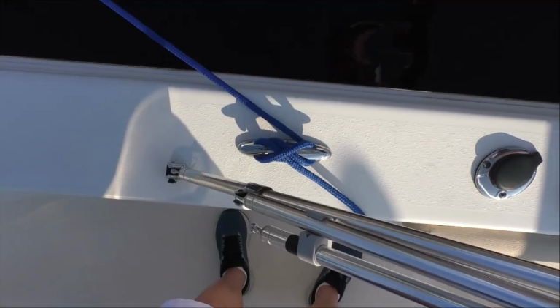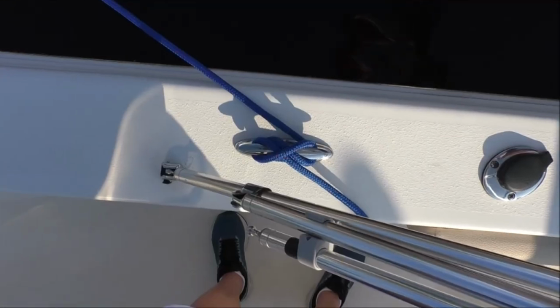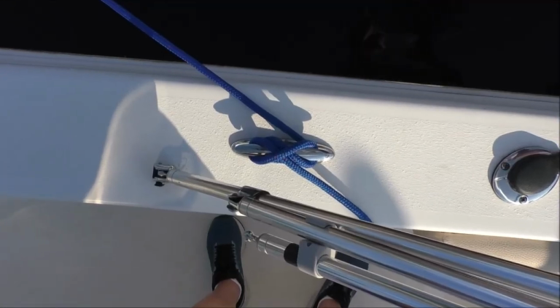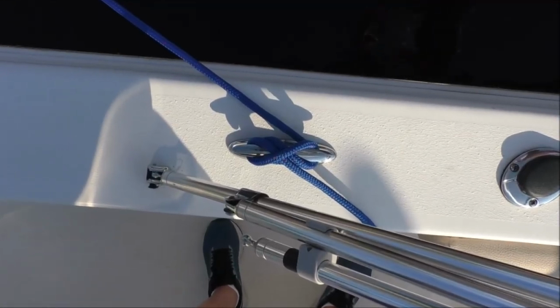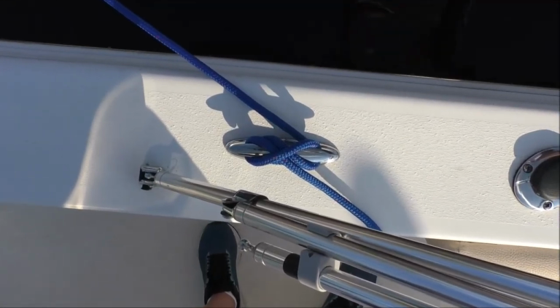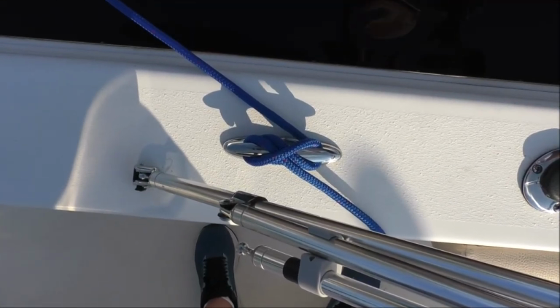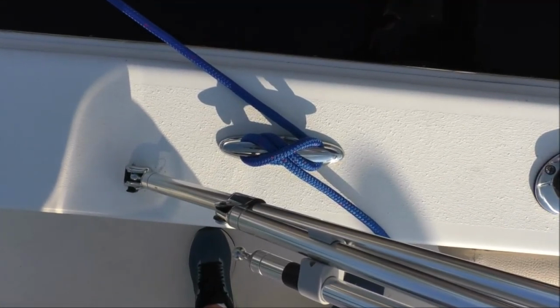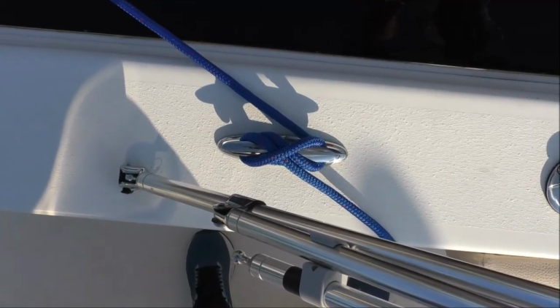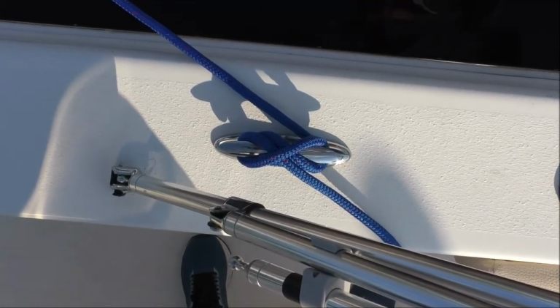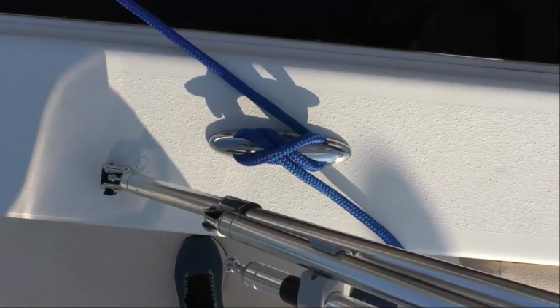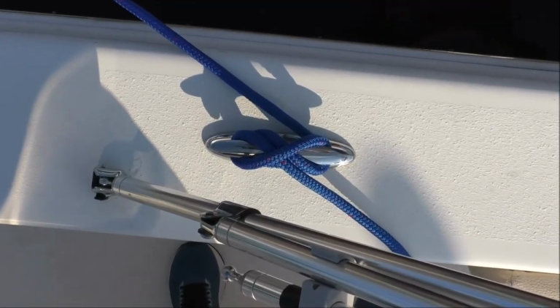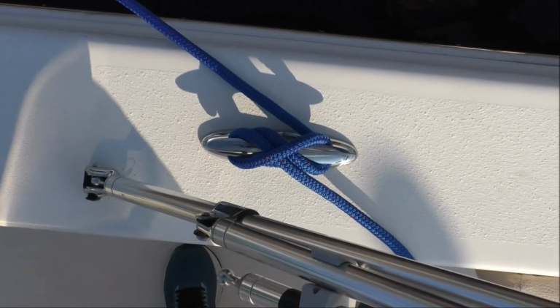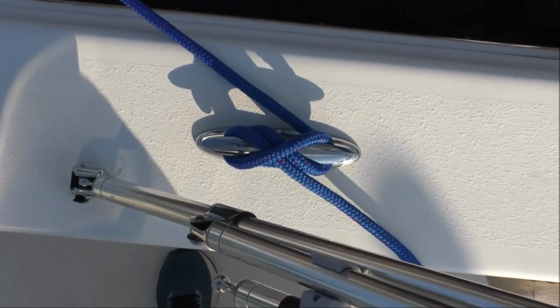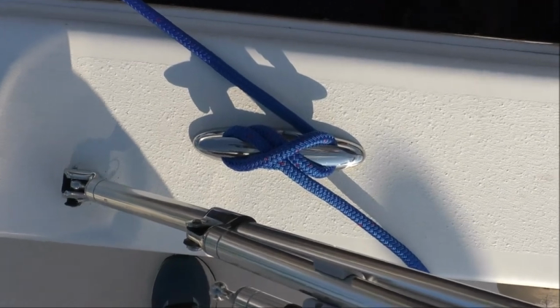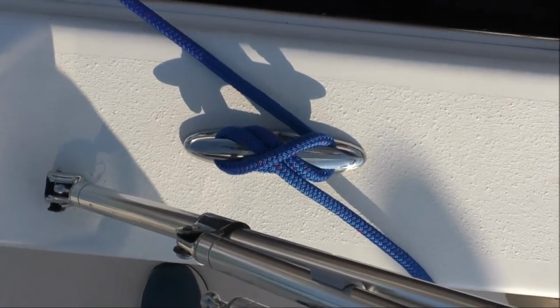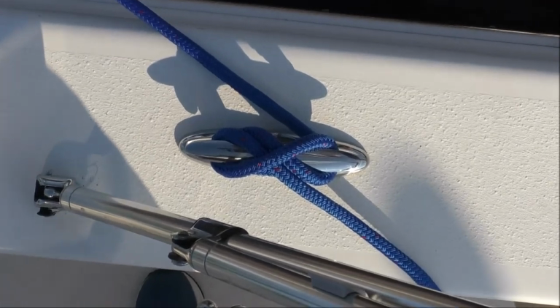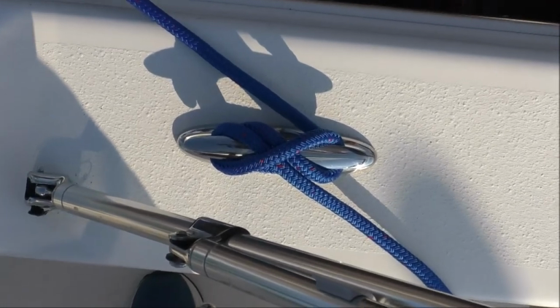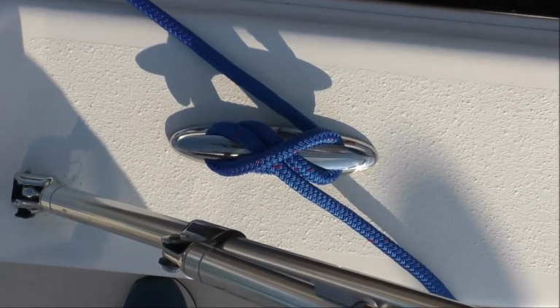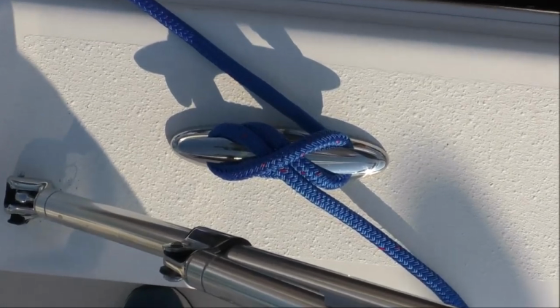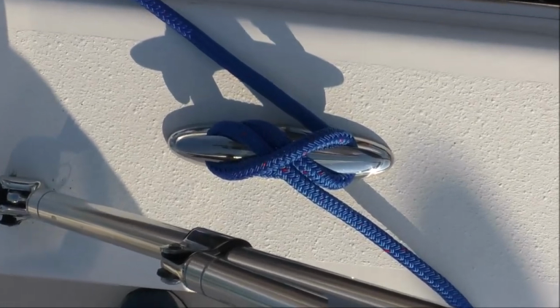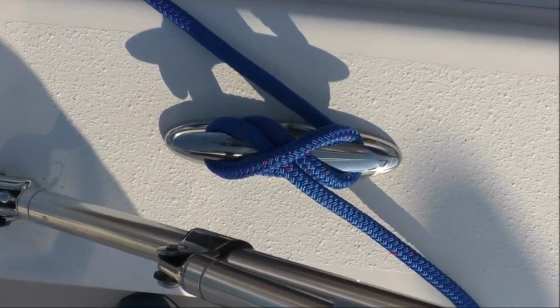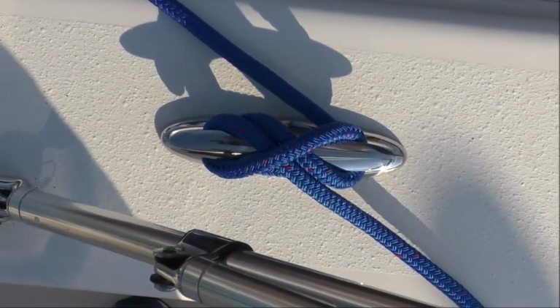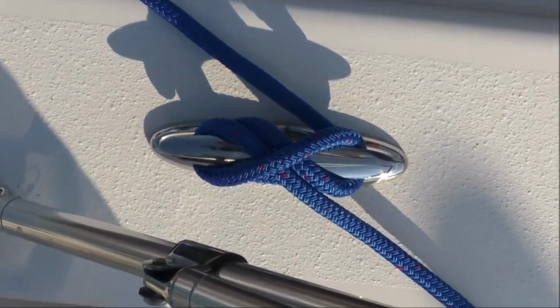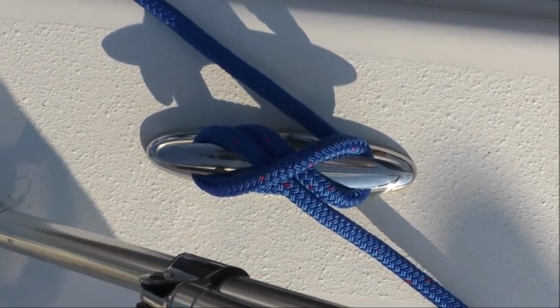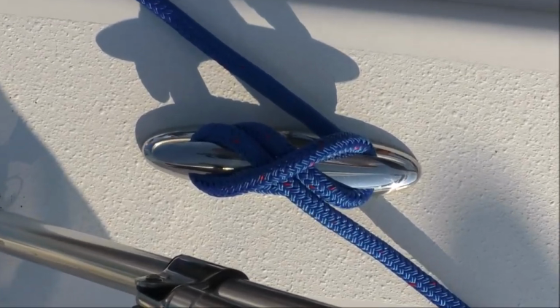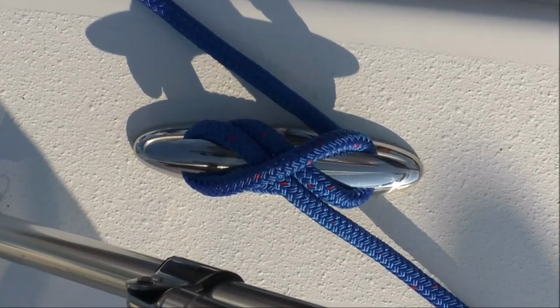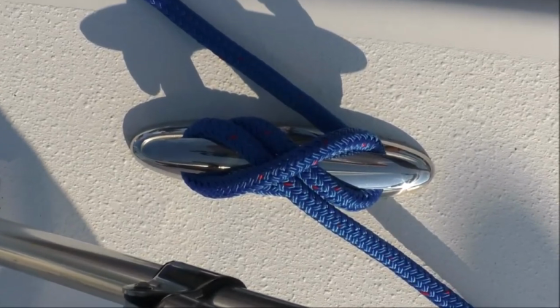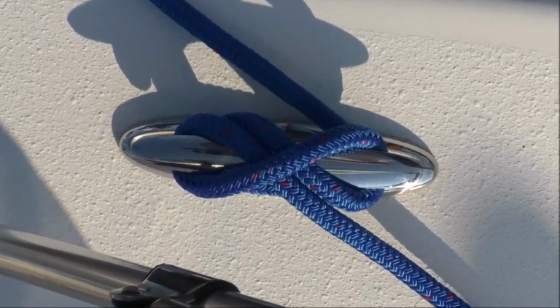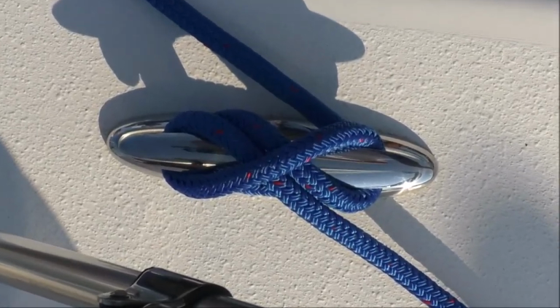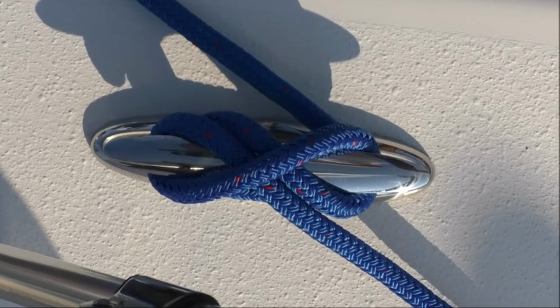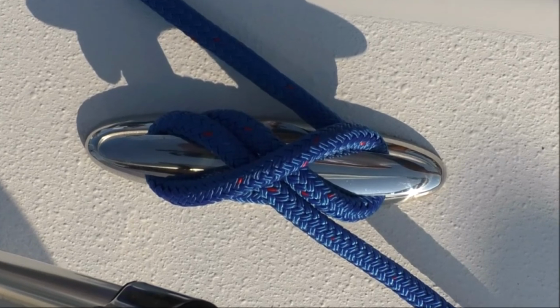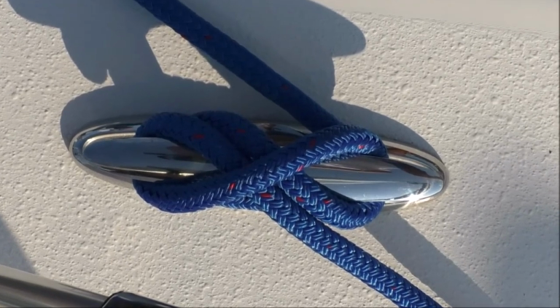One line running over and perpendicular to two parallel lines underneath, and the bitter end continuing in the direction of the standing line, show you've done it right.